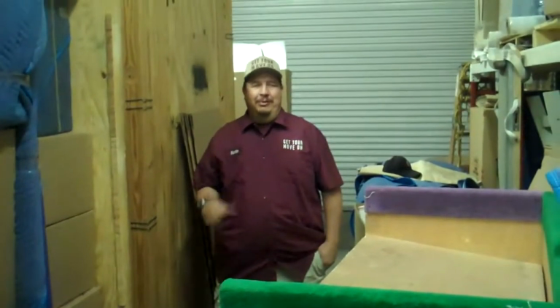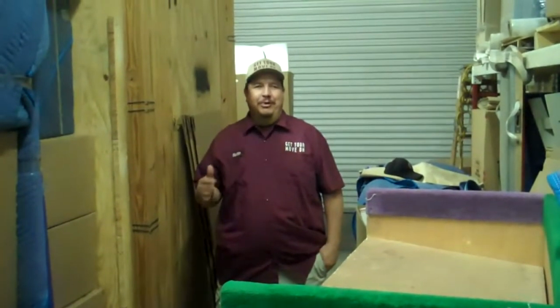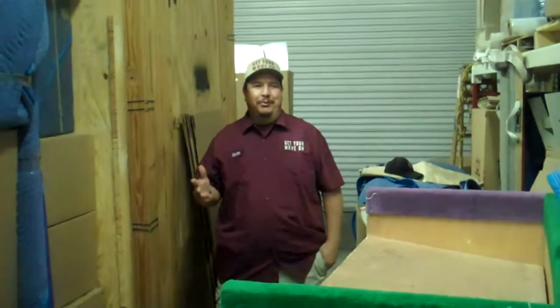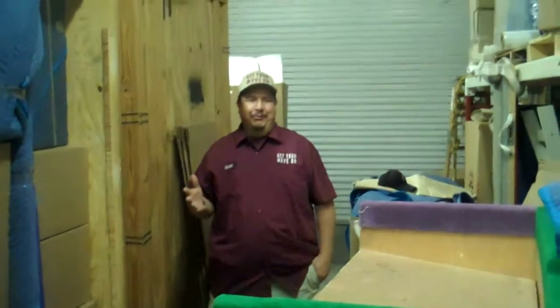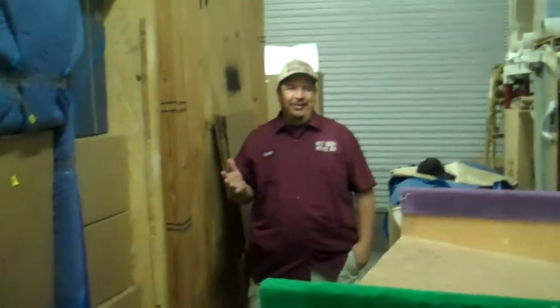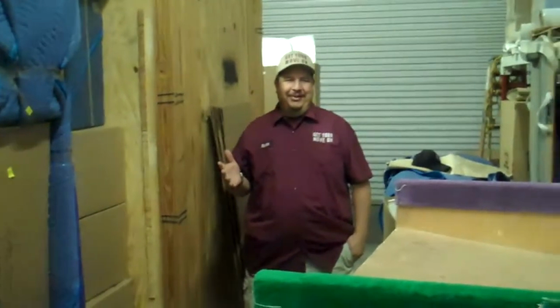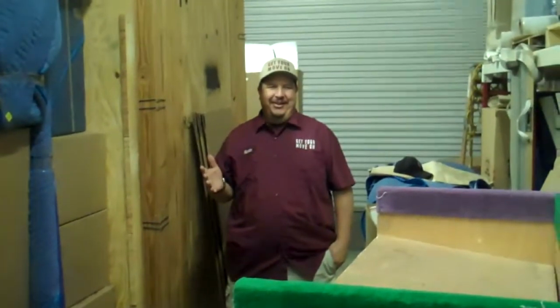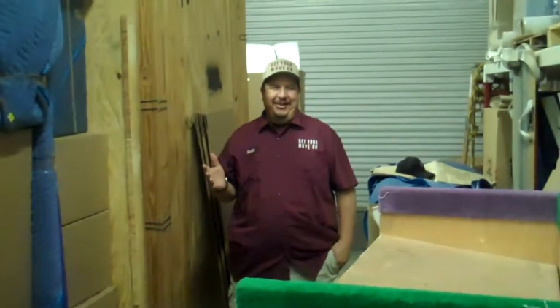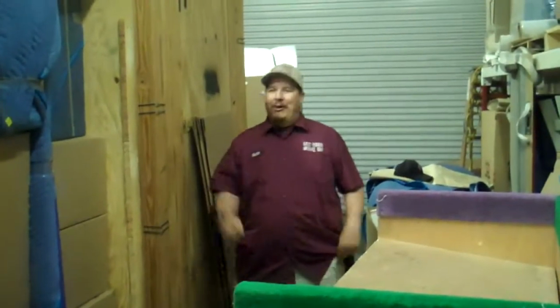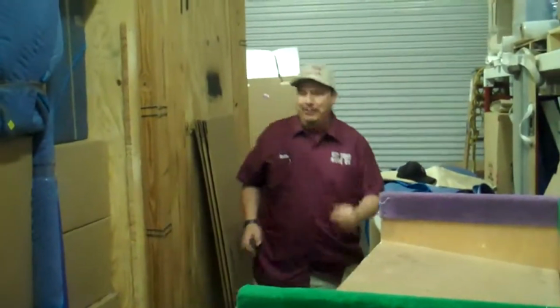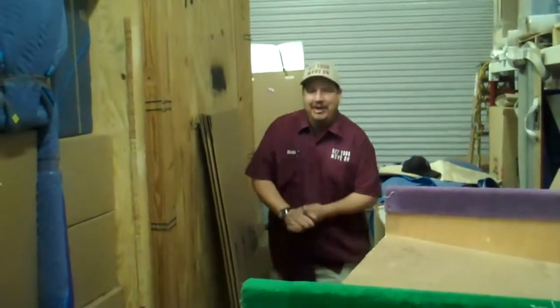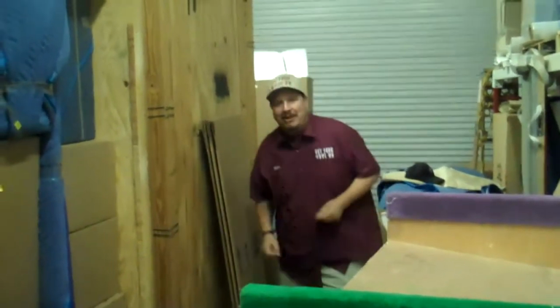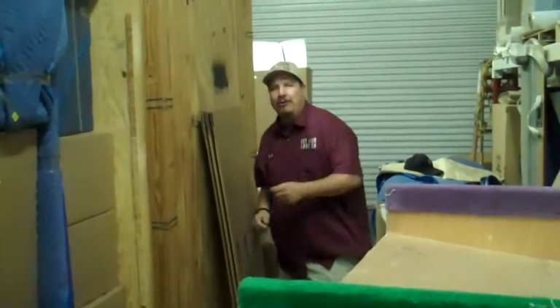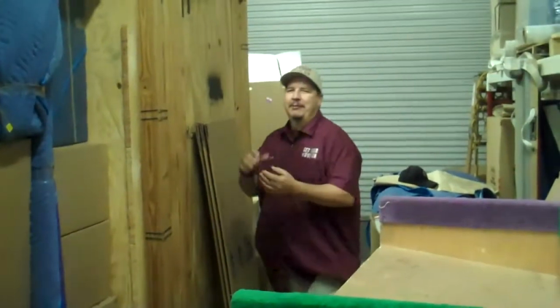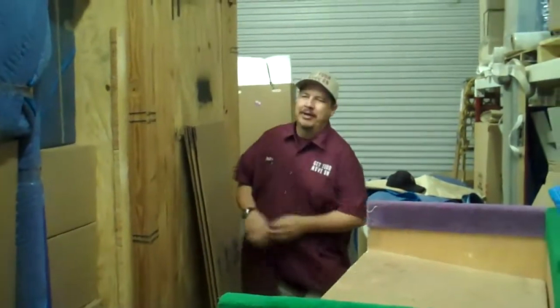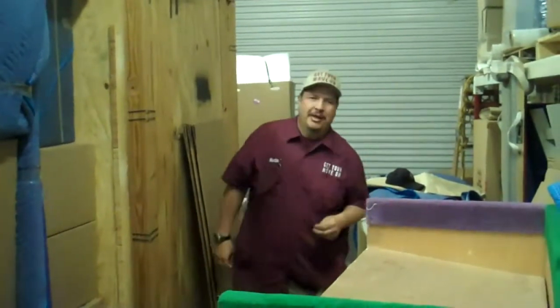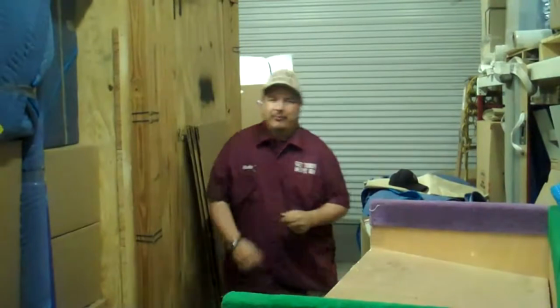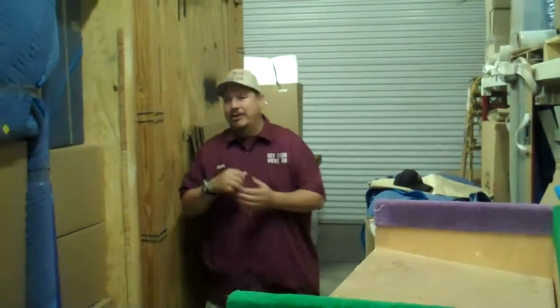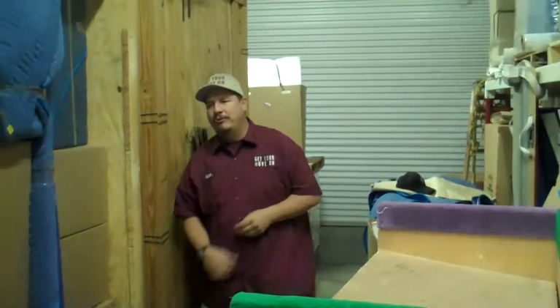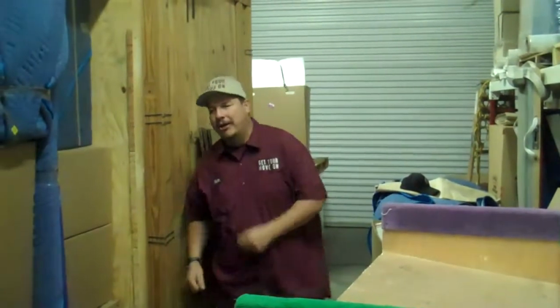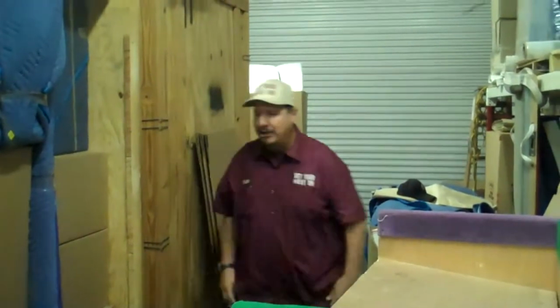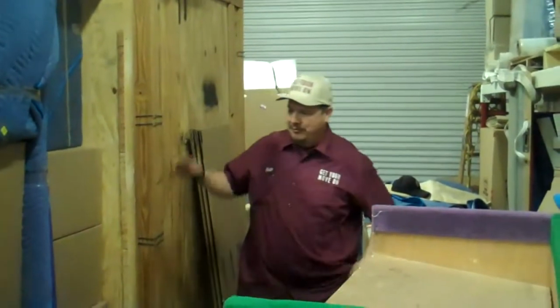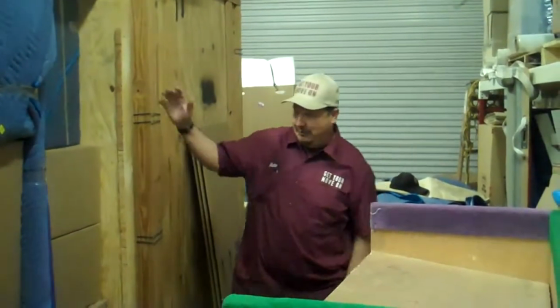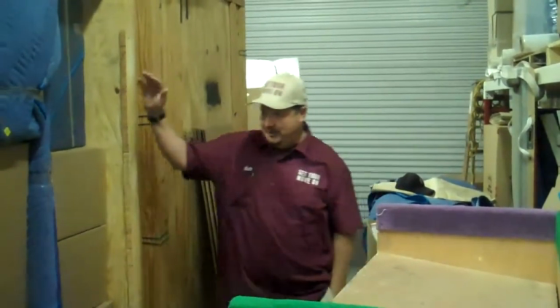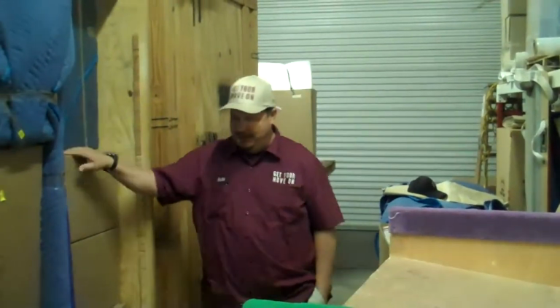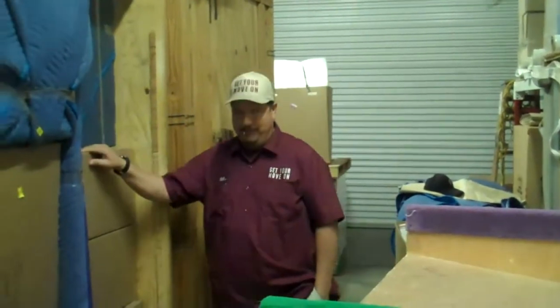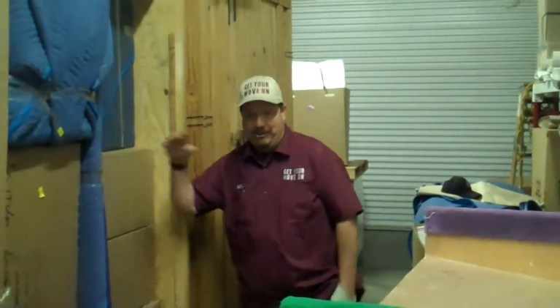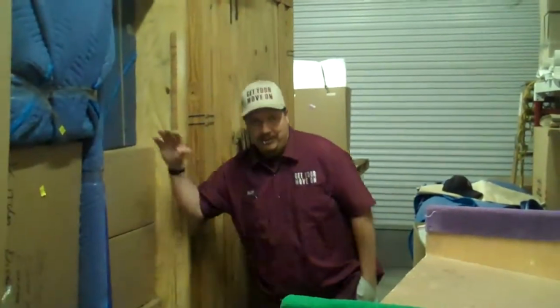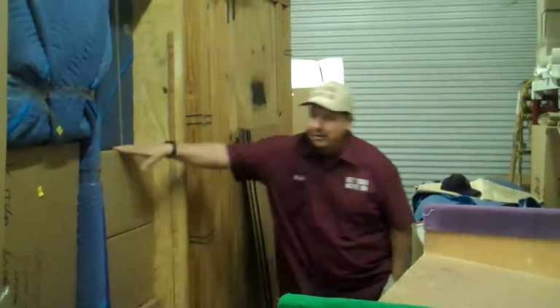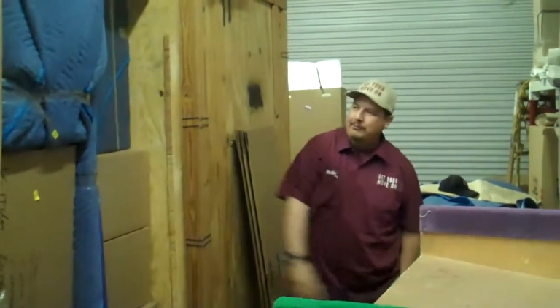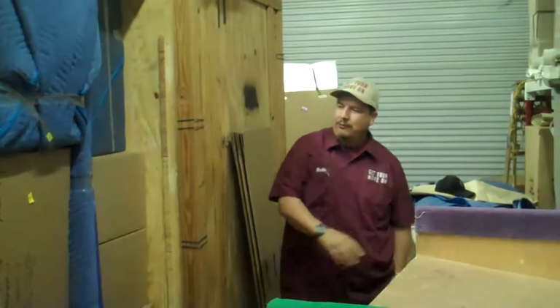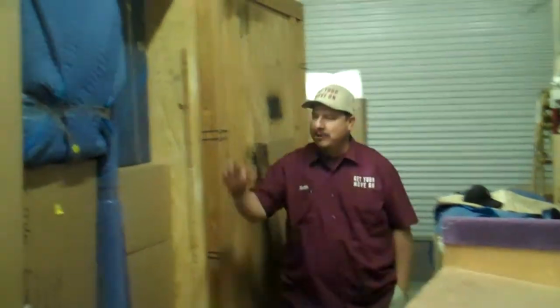Hi, good morning. My name is Martin and I work for Get Your Move On, and today I'm going to be explaining a little bit about how we load vaults.